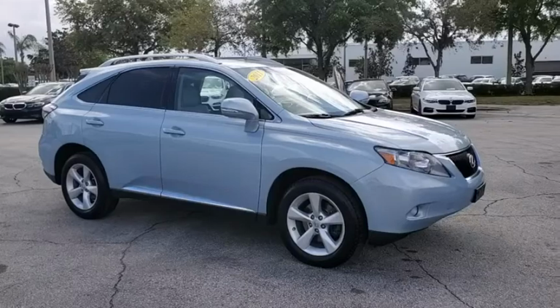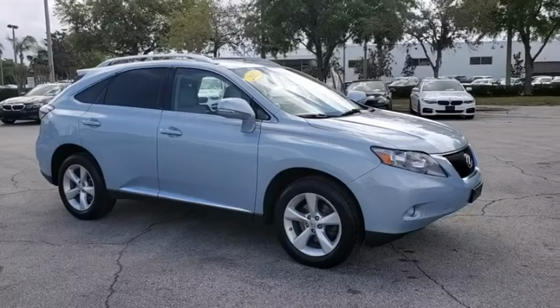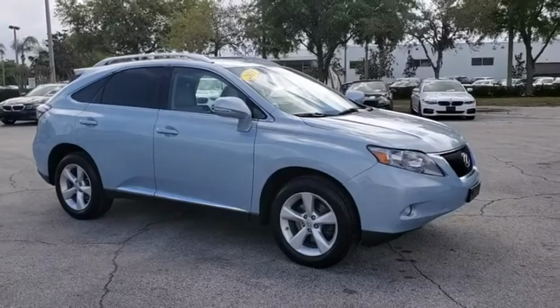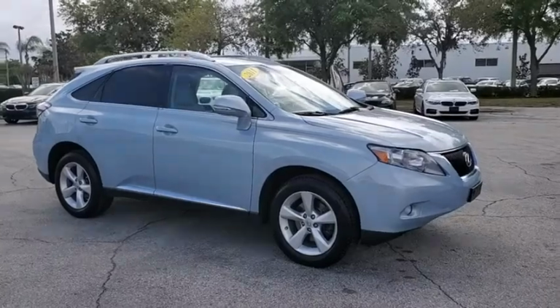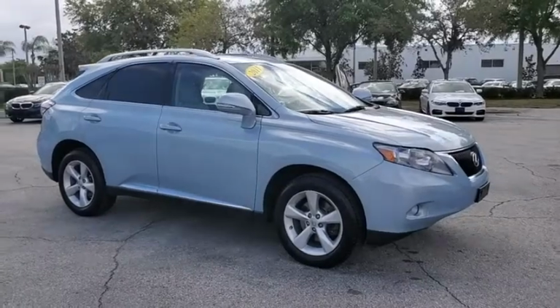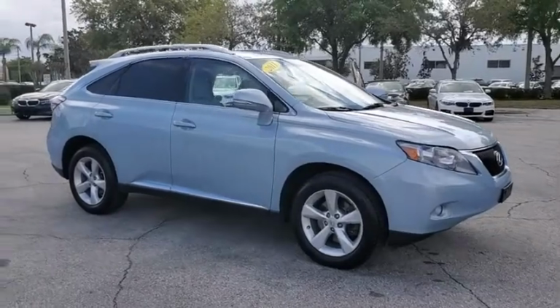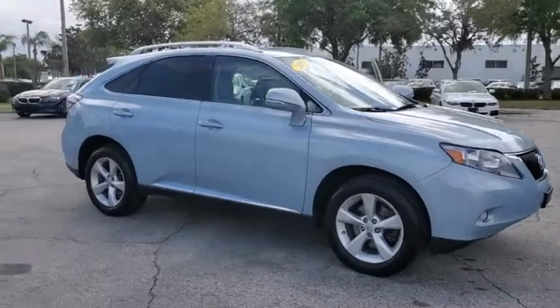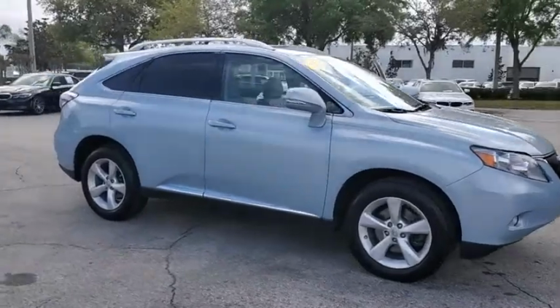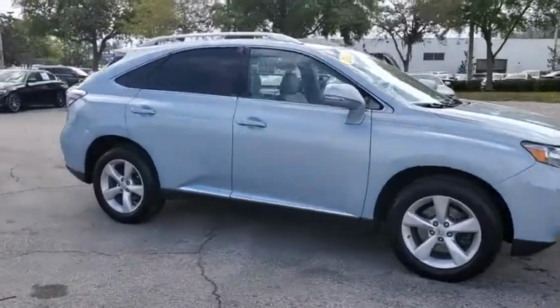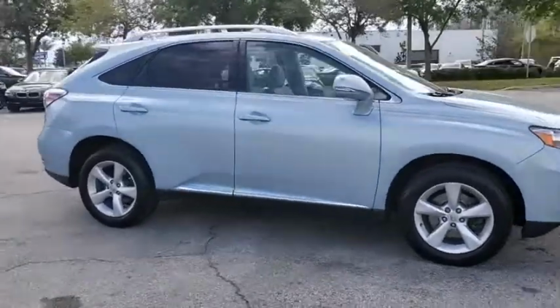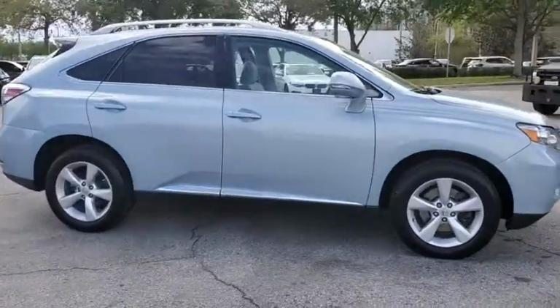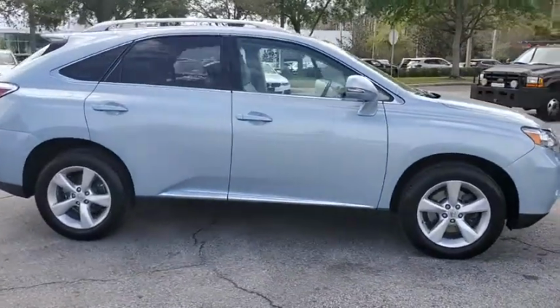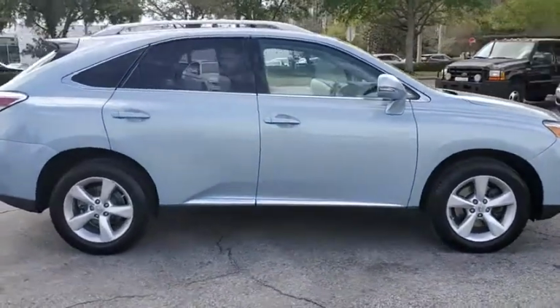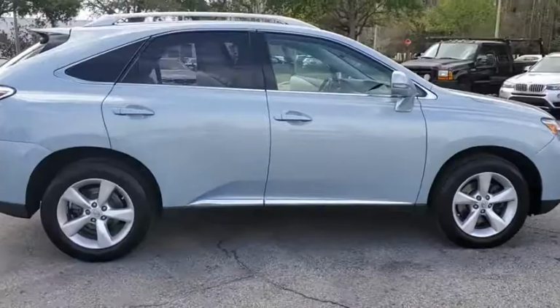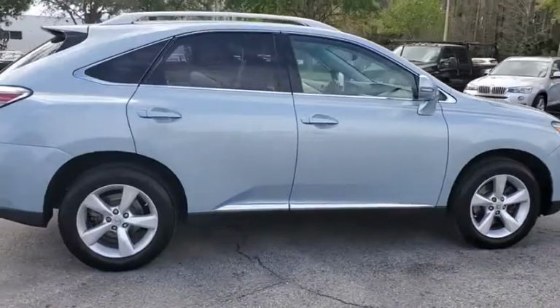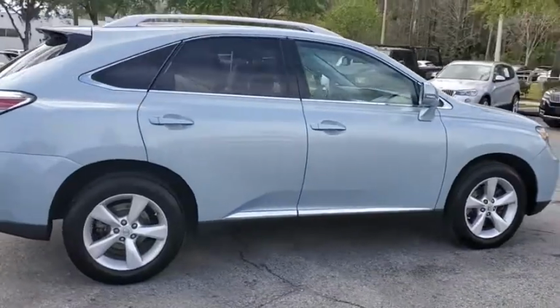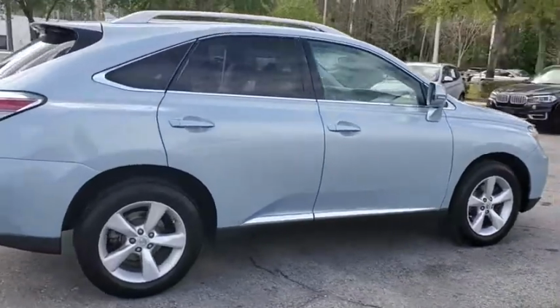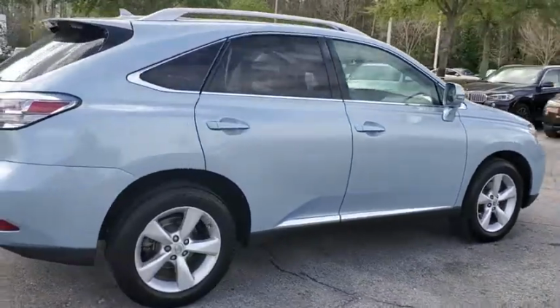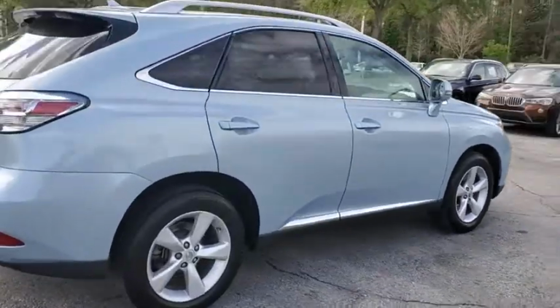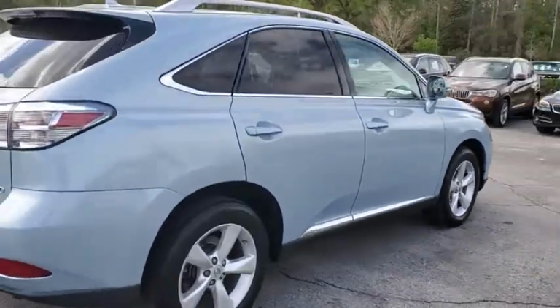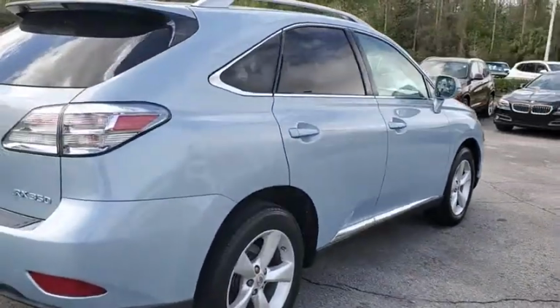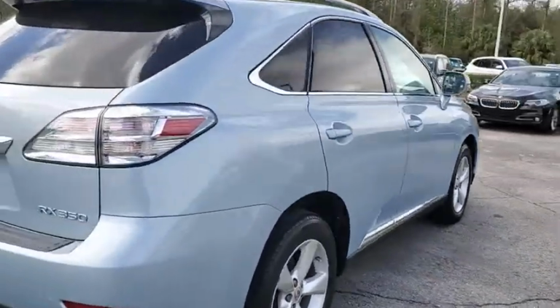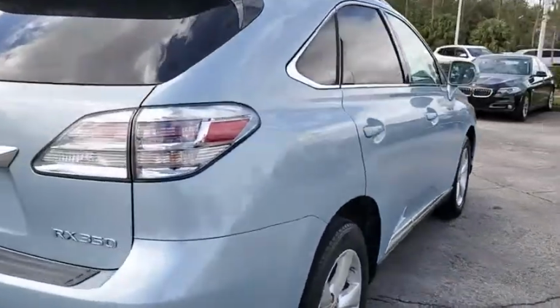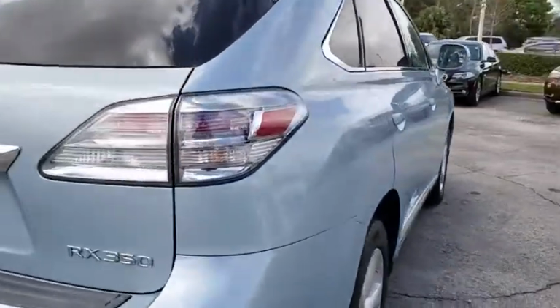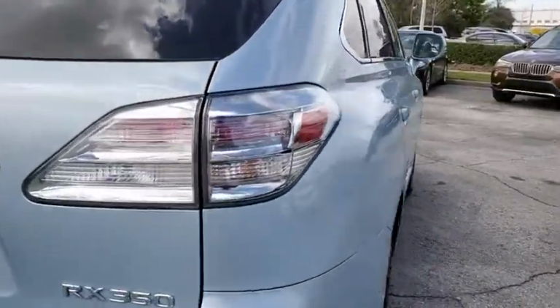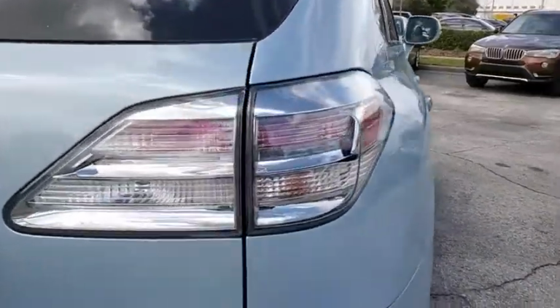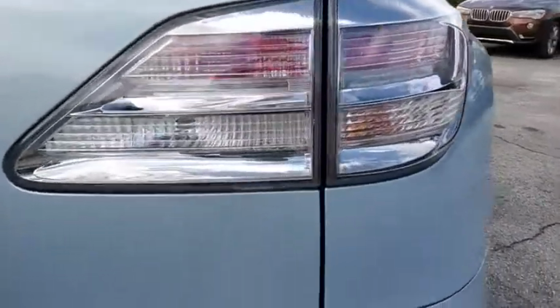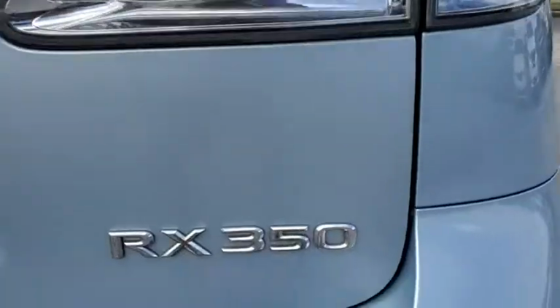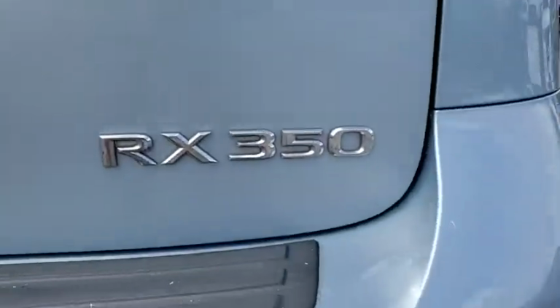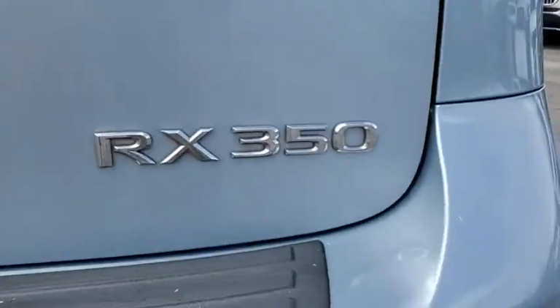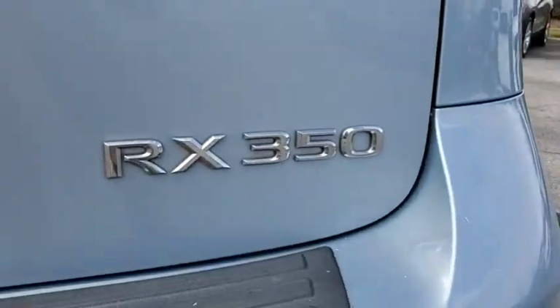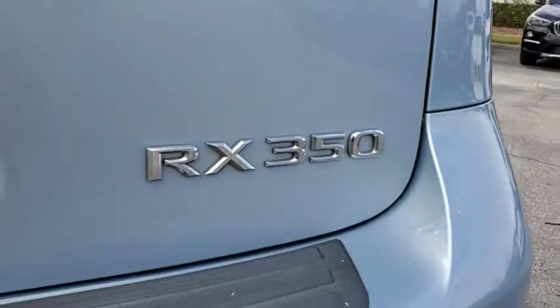Looking for the right vehicle? Check out the 2011 Lexus RX 350. The RX 350 offers a driver-inspired design and intuitive technology that puts you in total control of your interior.